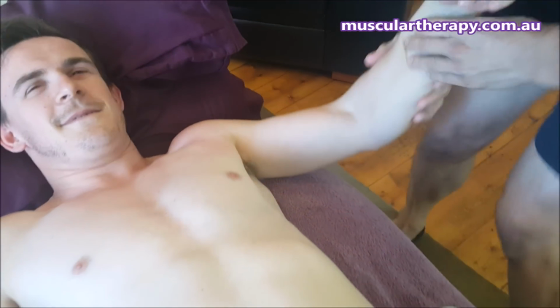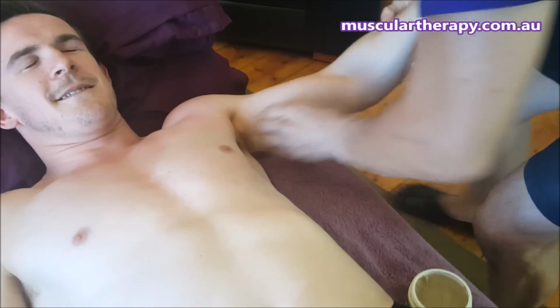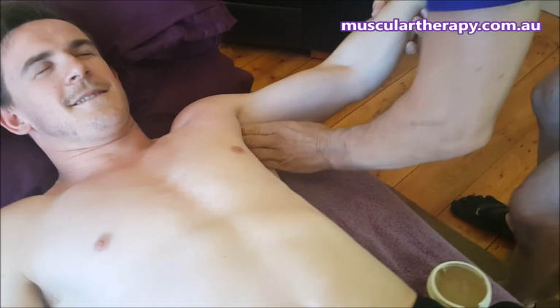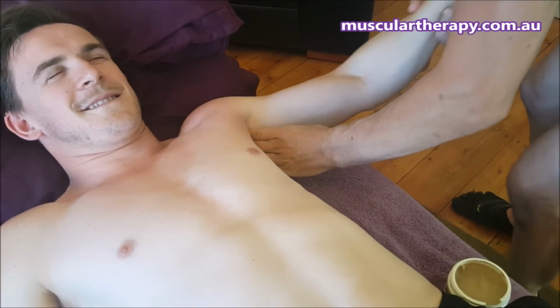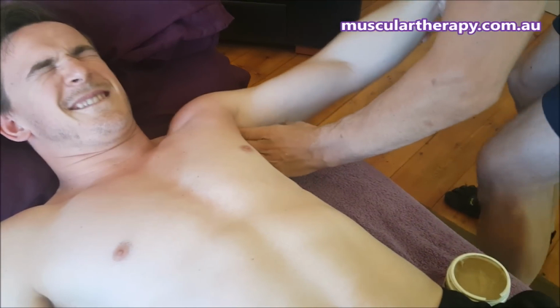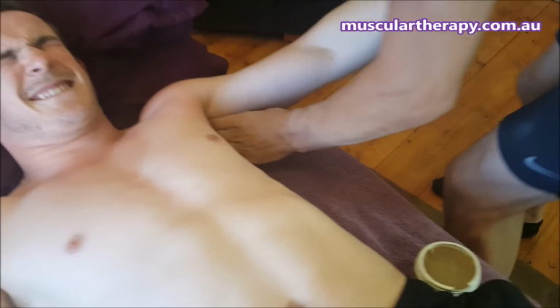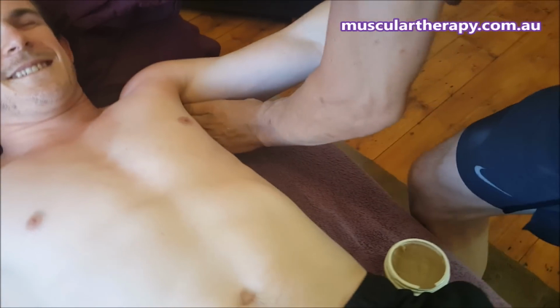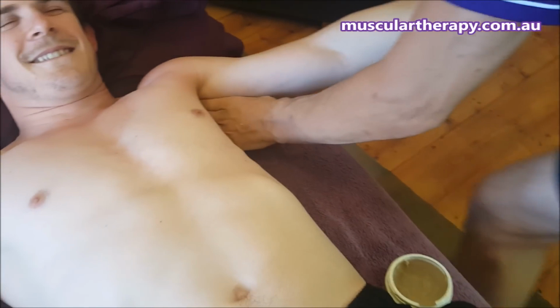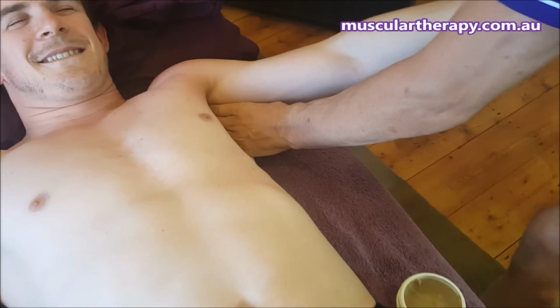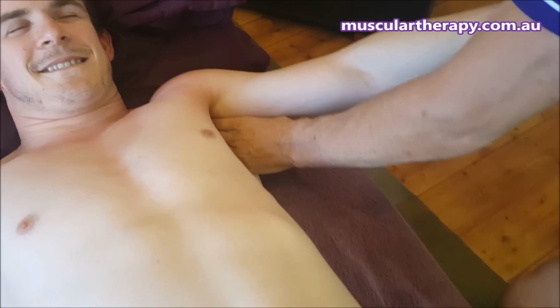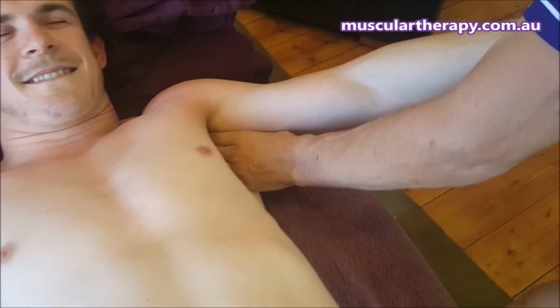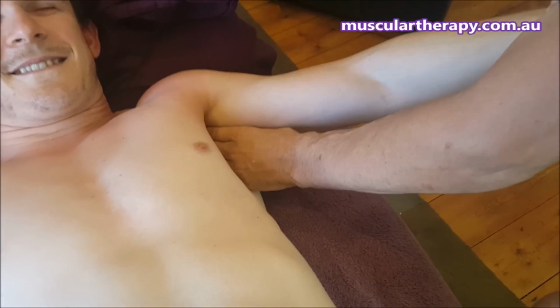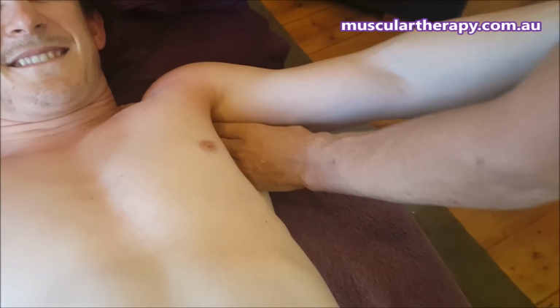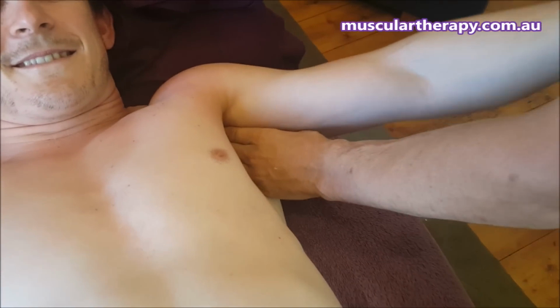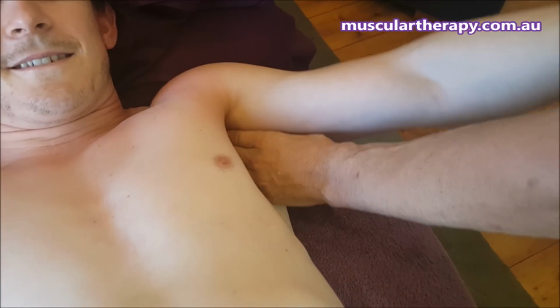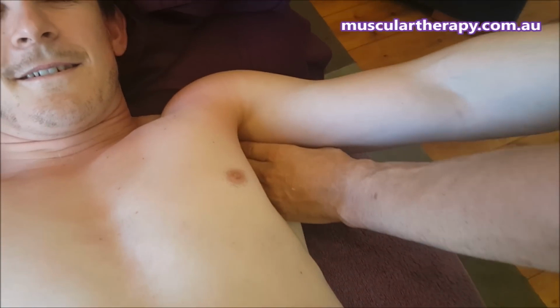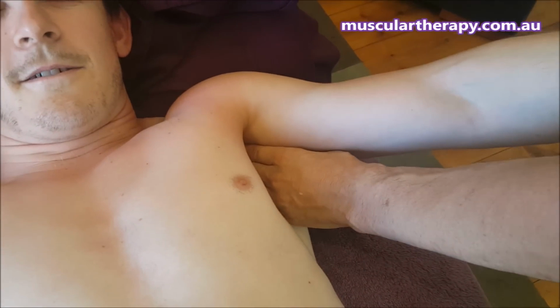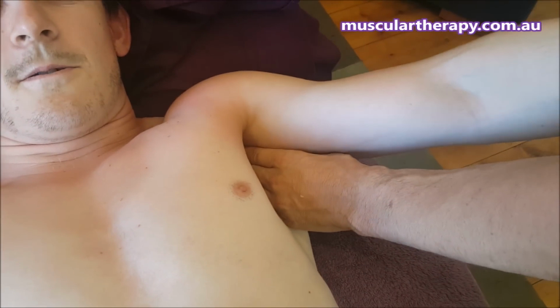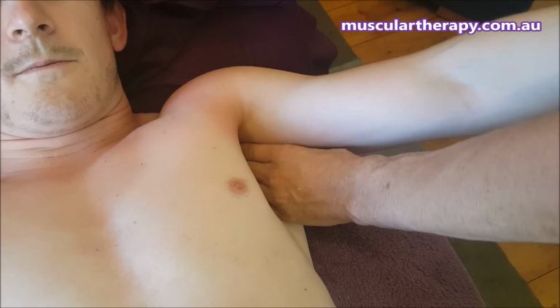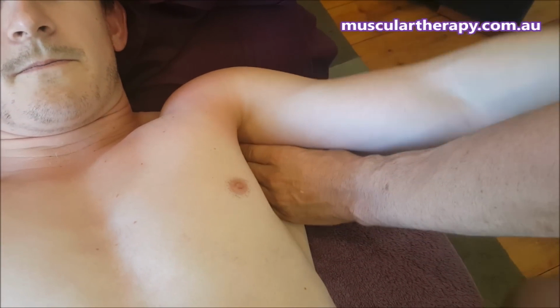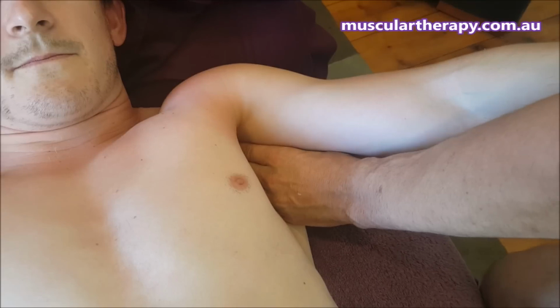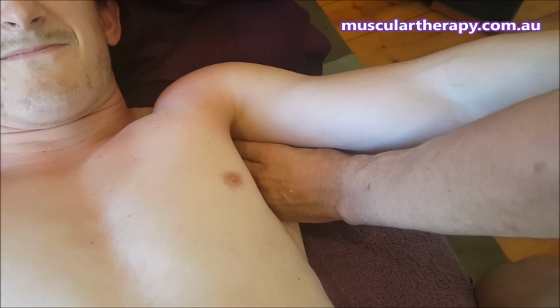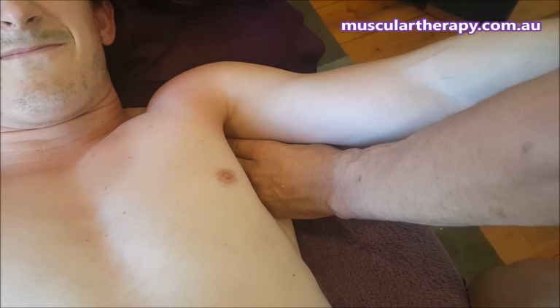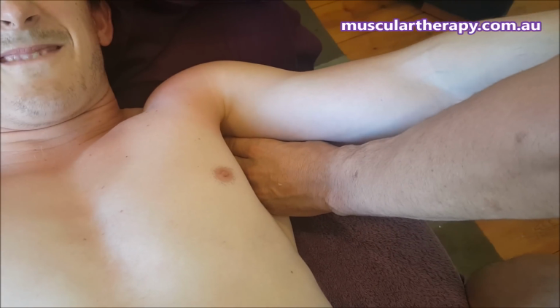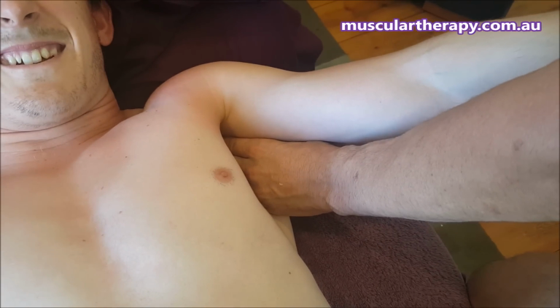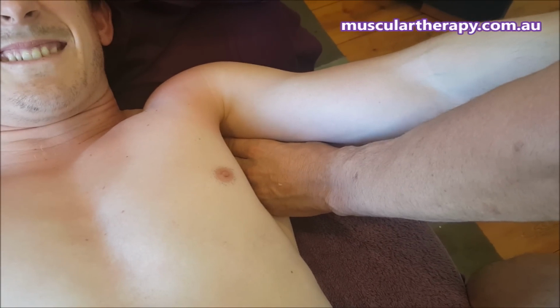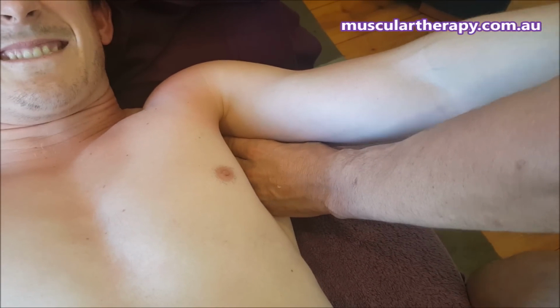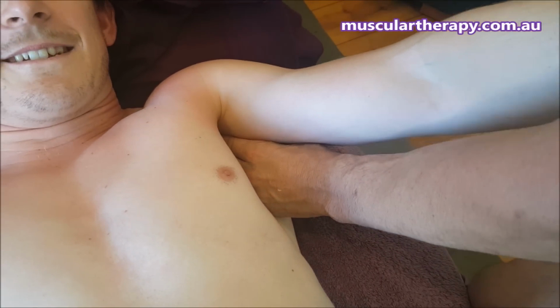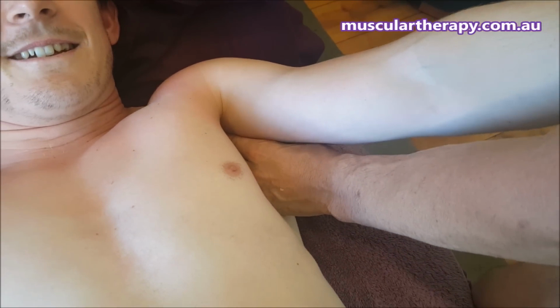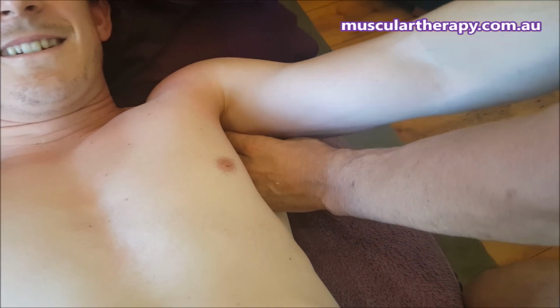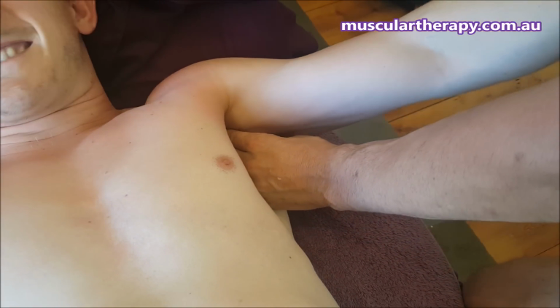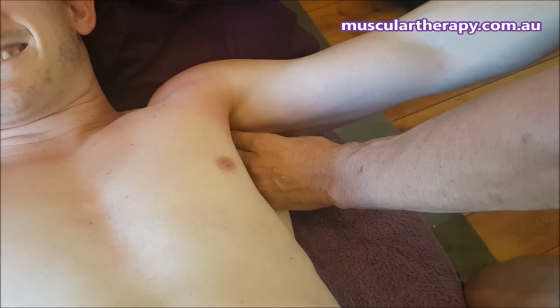And then the other thing we can do is an armpit release — getting right into where all these attachments are, where all these blocks have sort of started. Dig right into there and clear that out.